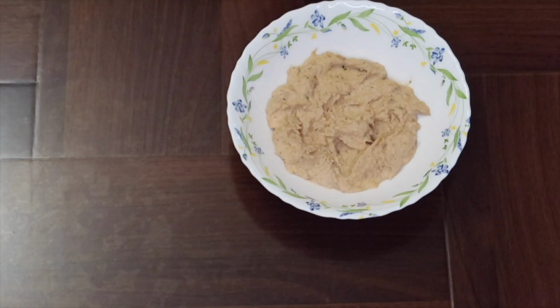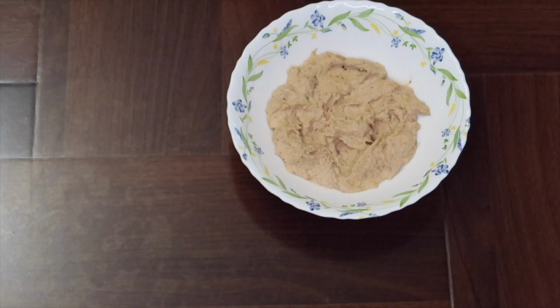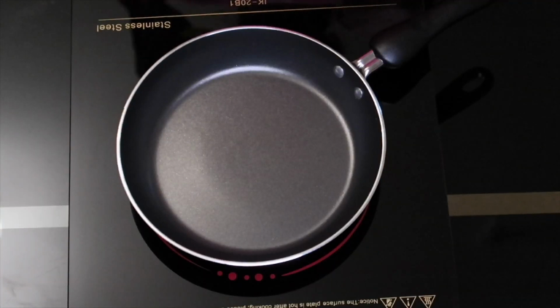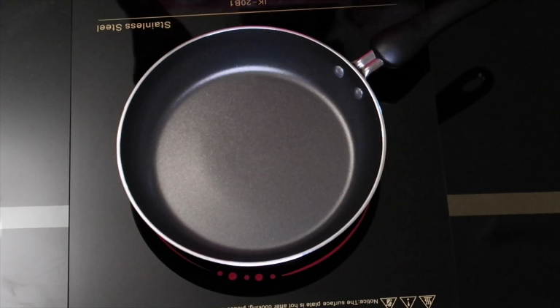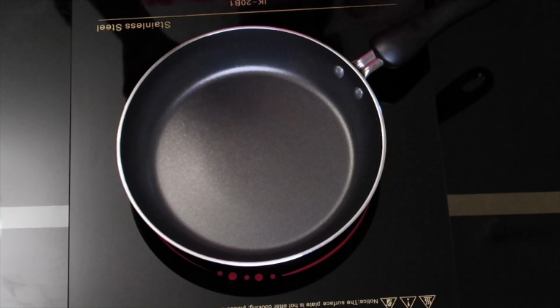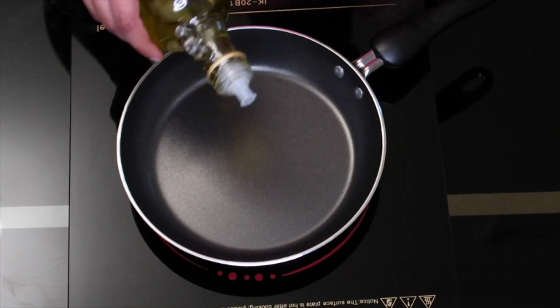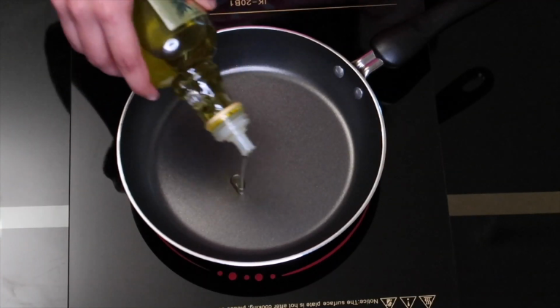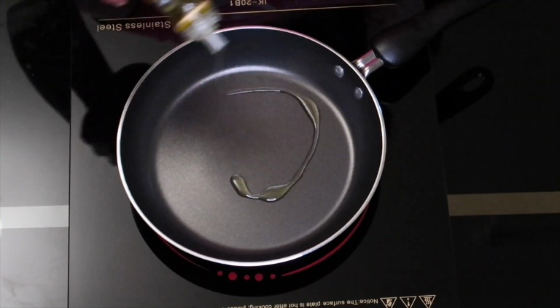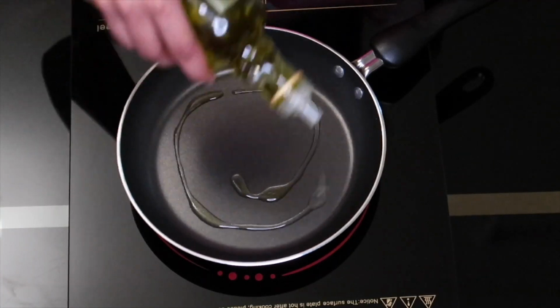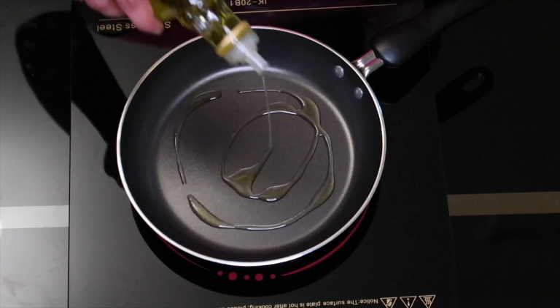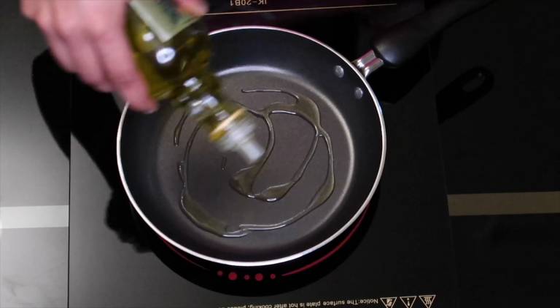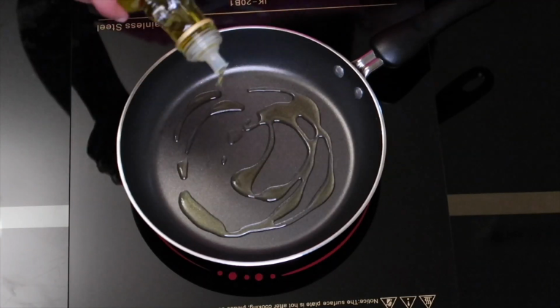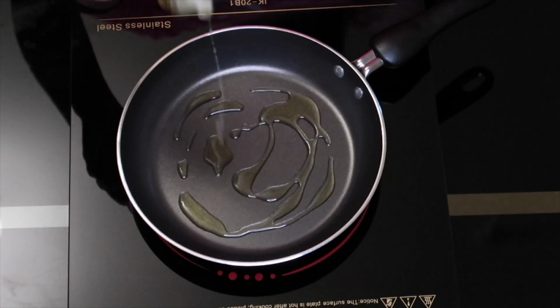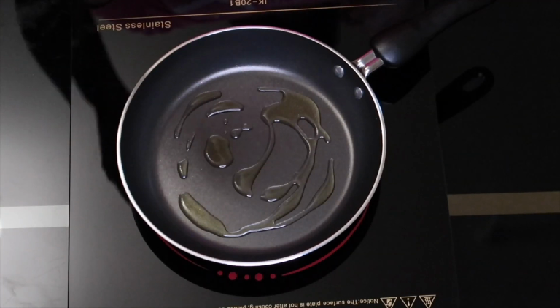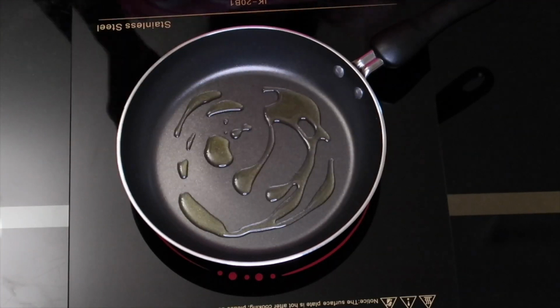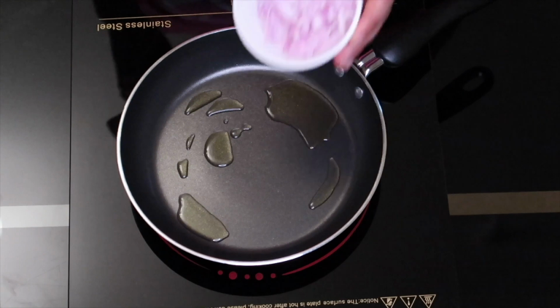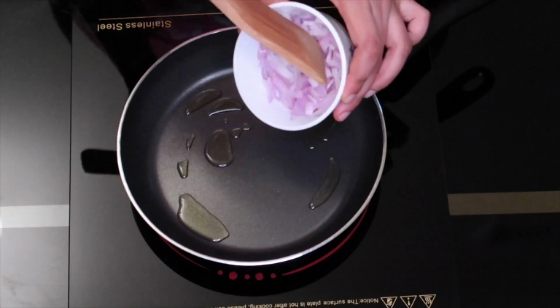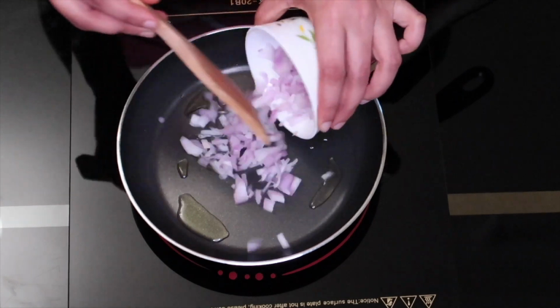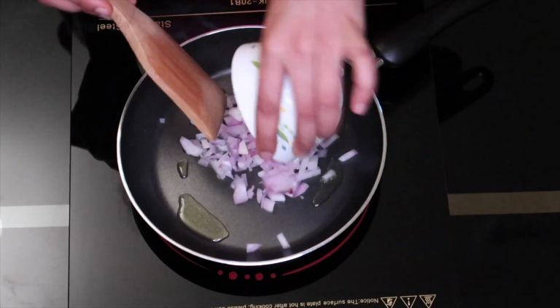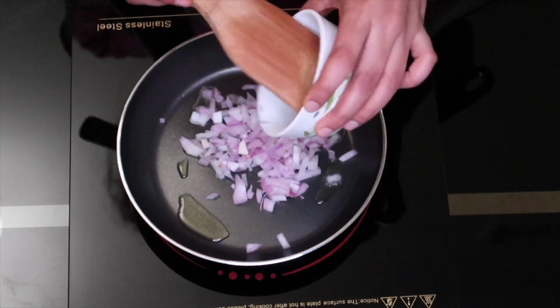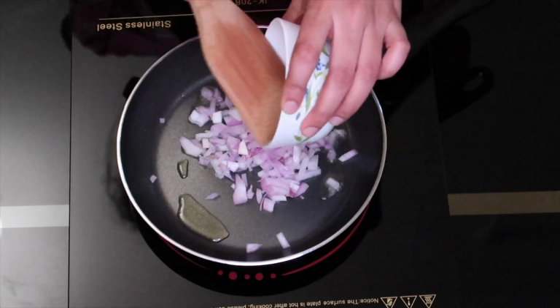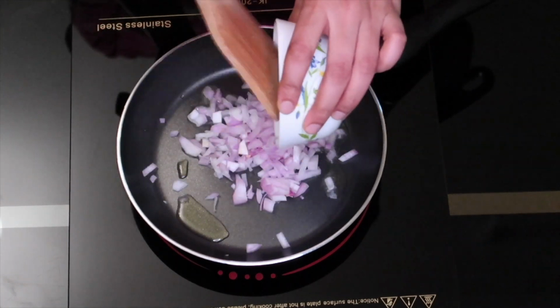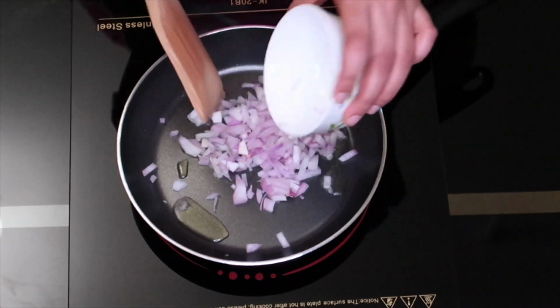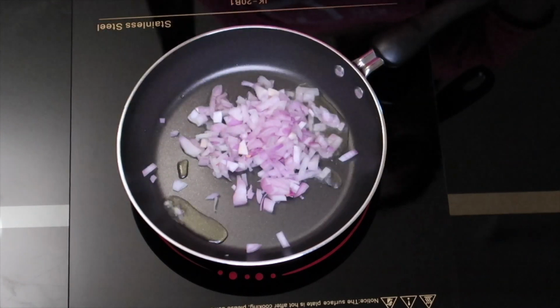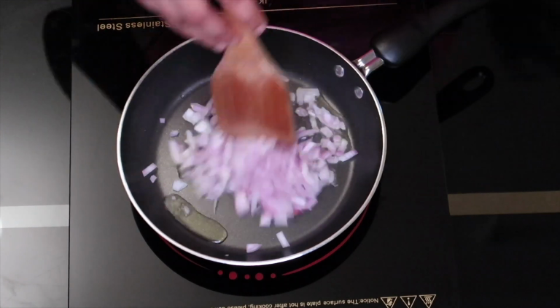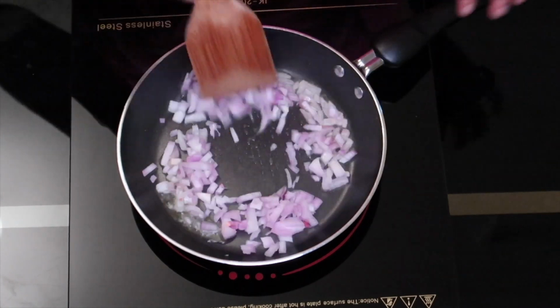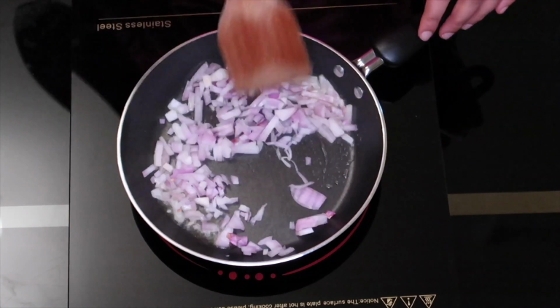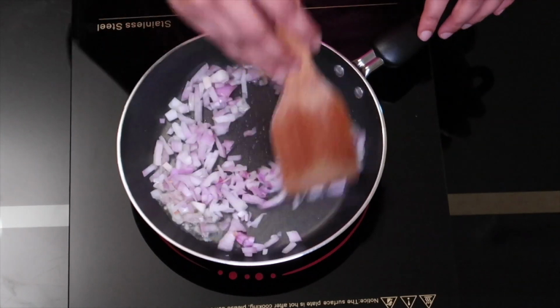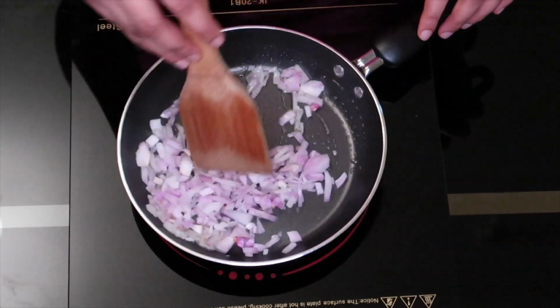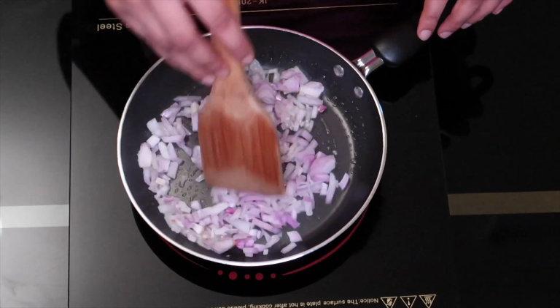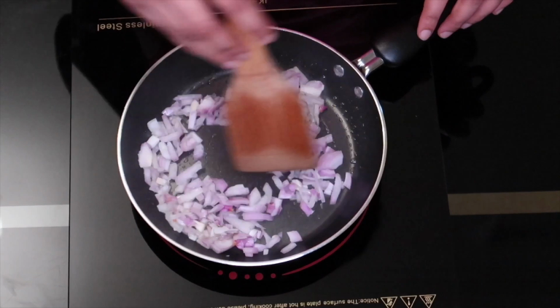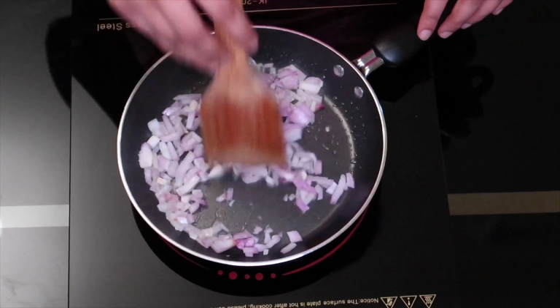Now we add 2 tbsp of onion, 2 tbsp of olive oil, and 1 spoon of brown shade spice.